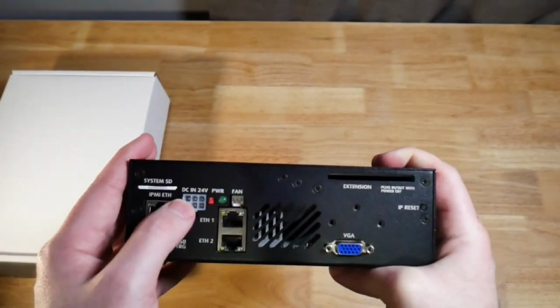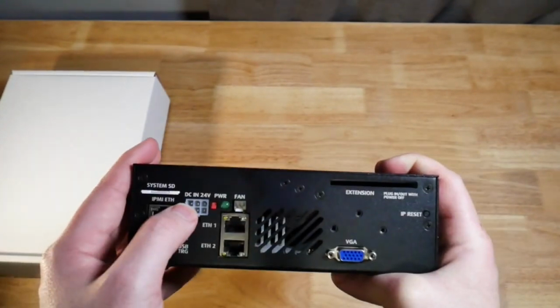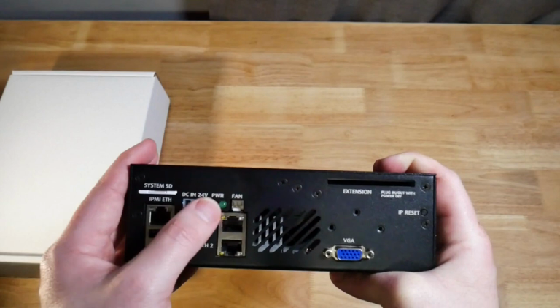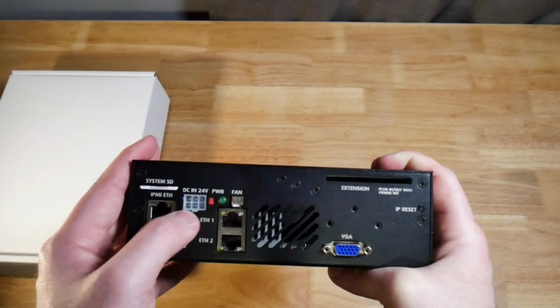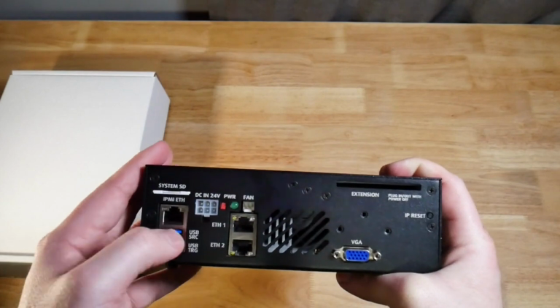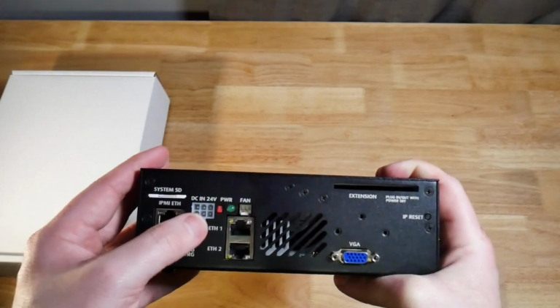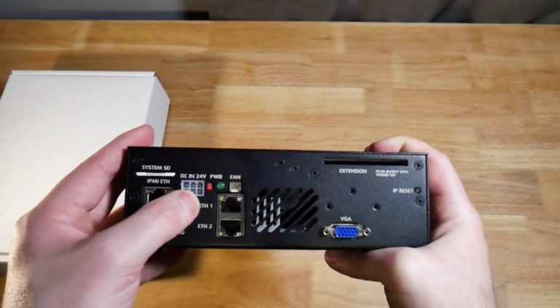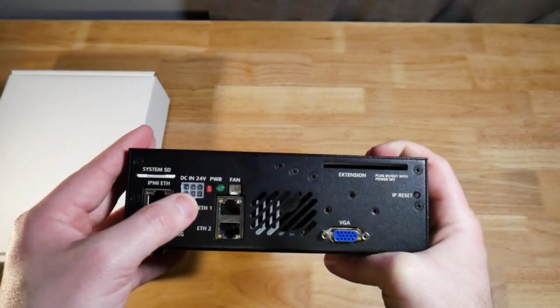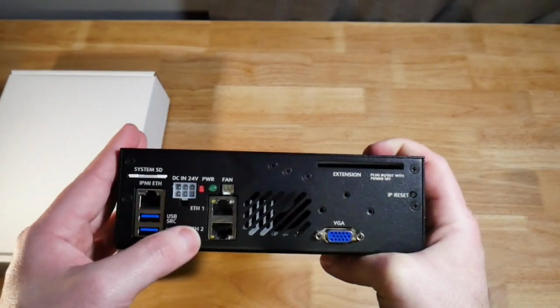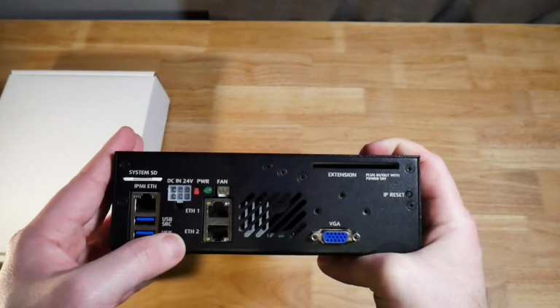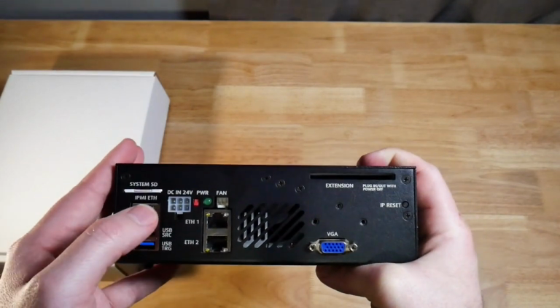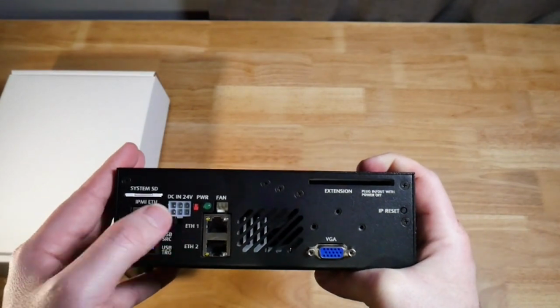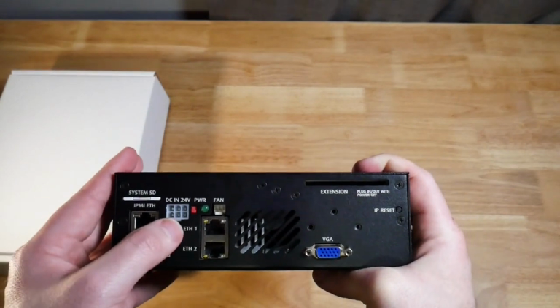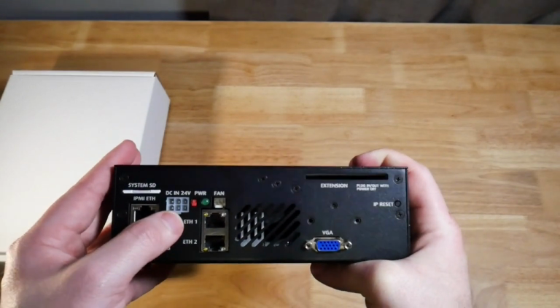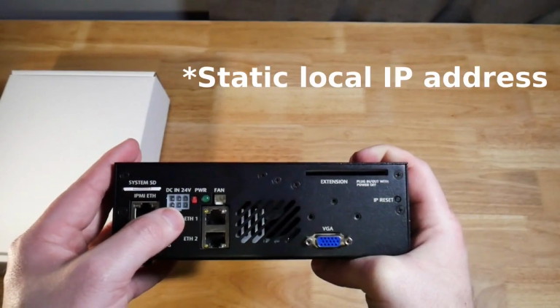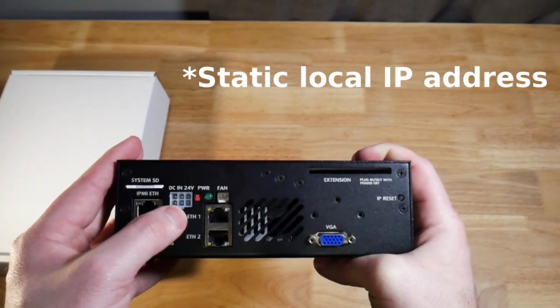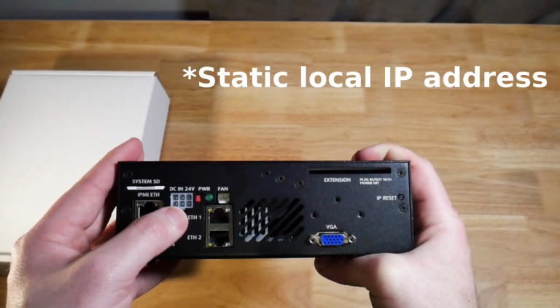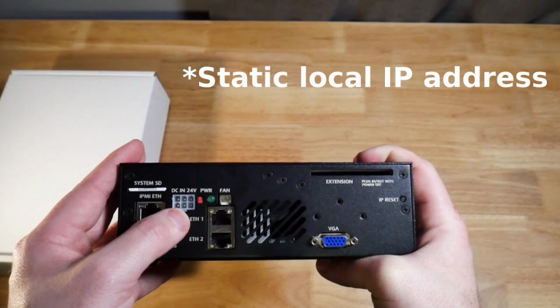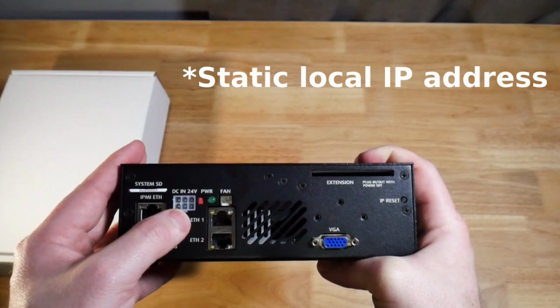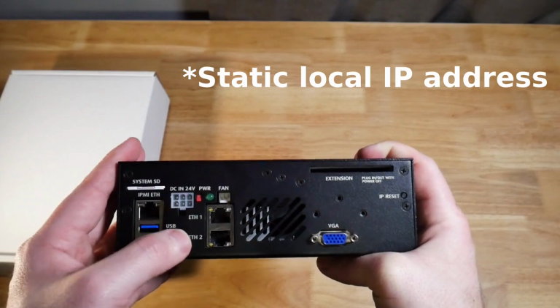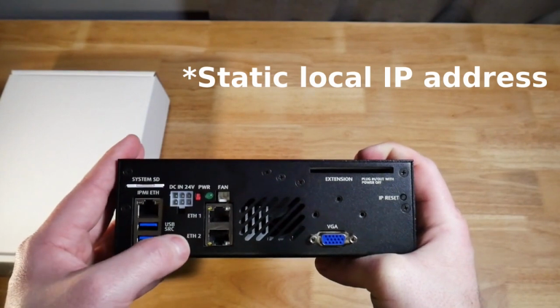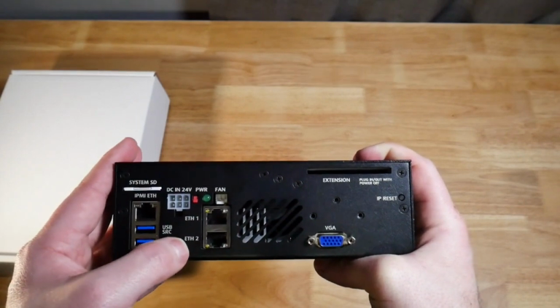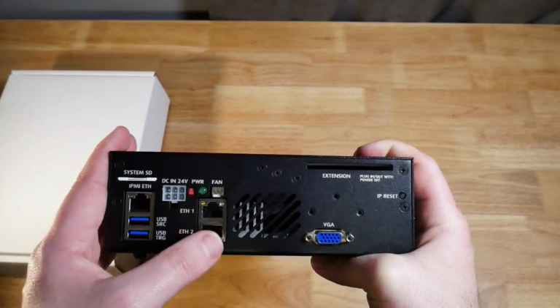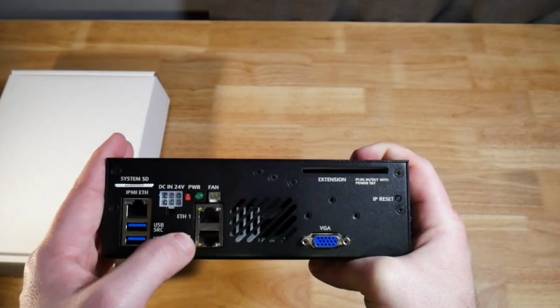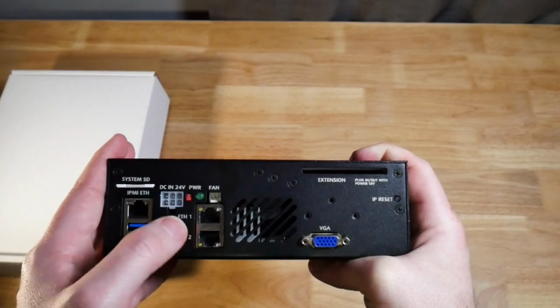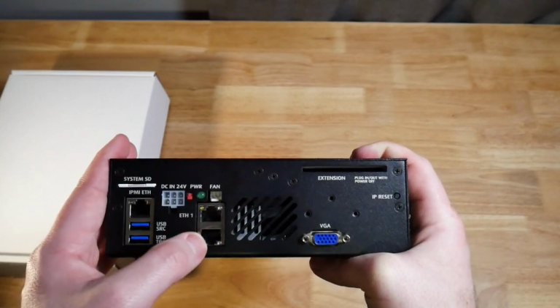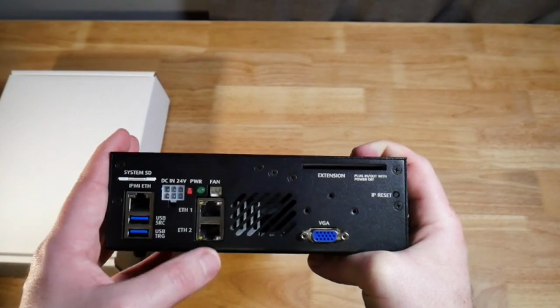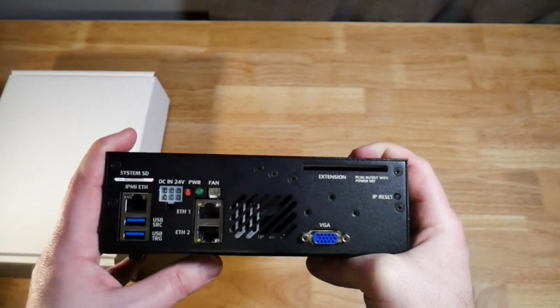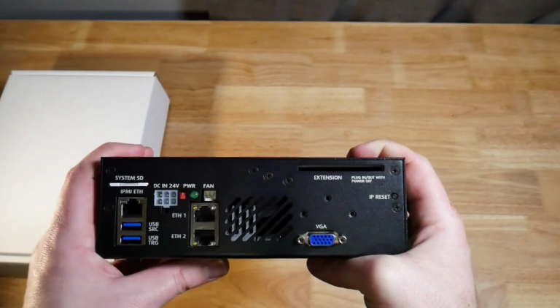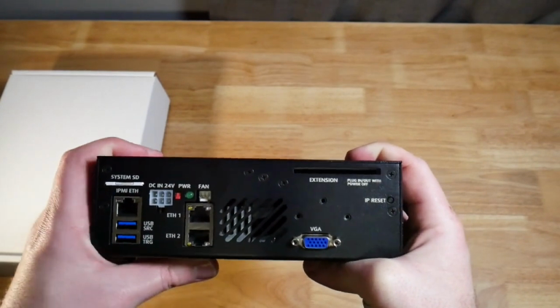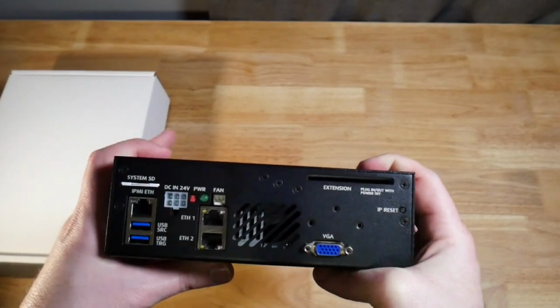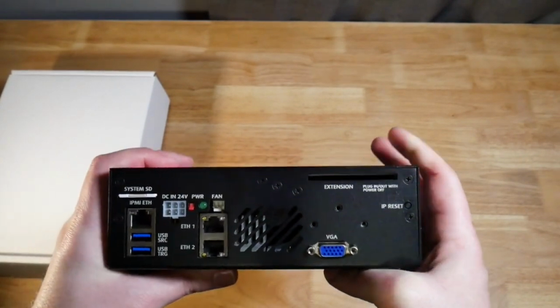You have your power in, you have the power switch, Ethernet 1 and Ethernet 2. If I'm not mistaken, Ethernet 1 is set up for a local network, and Ethernet 2 is set up for DHCP if you want to connect it to your local network.